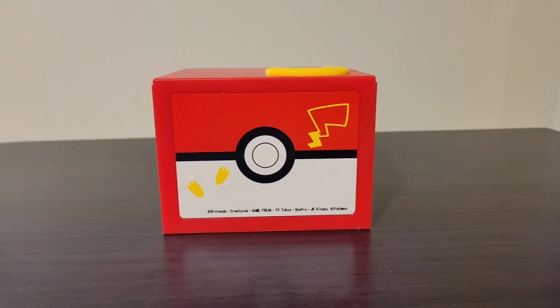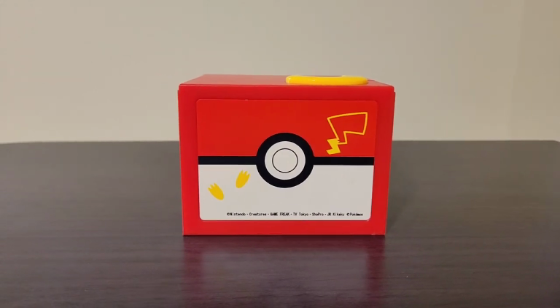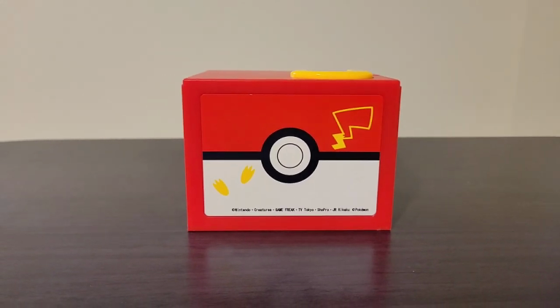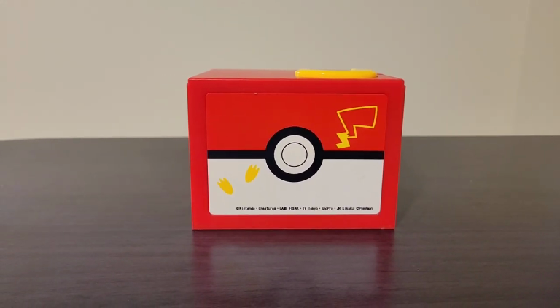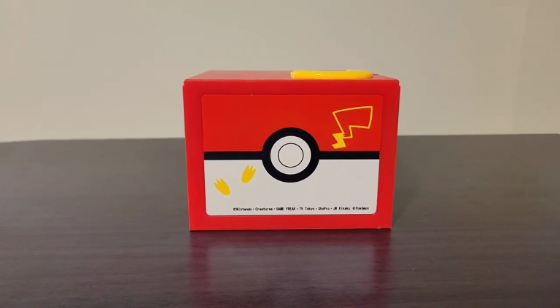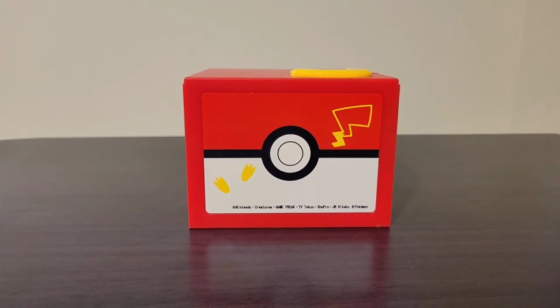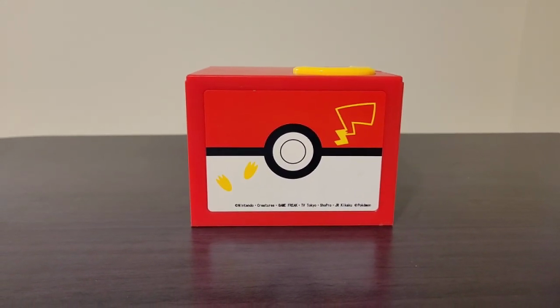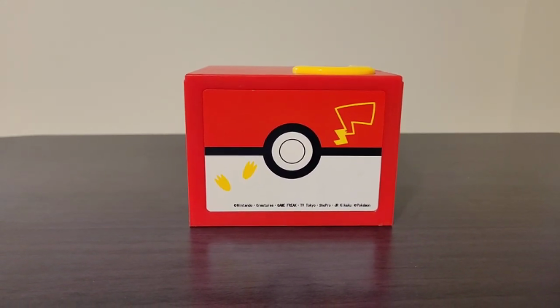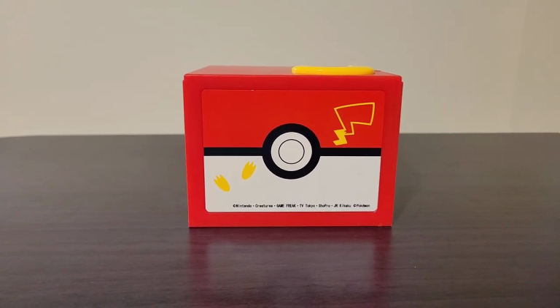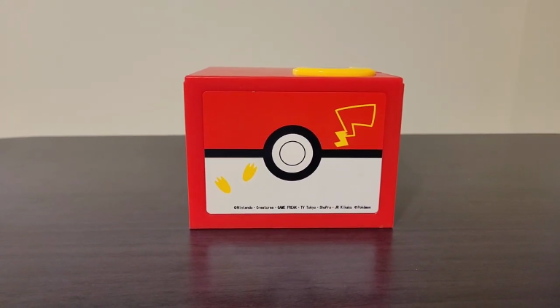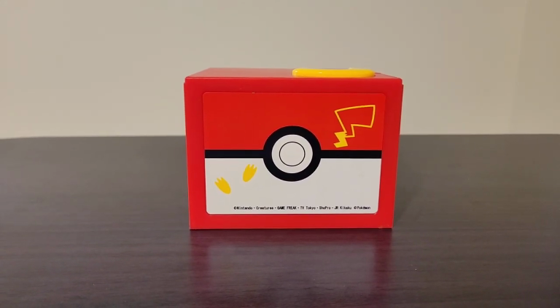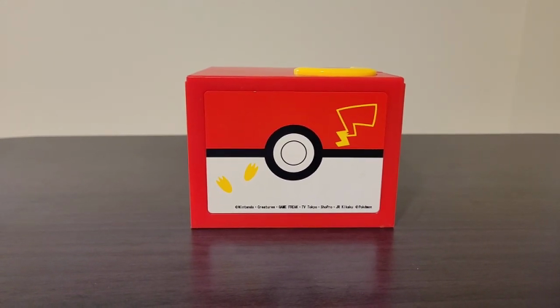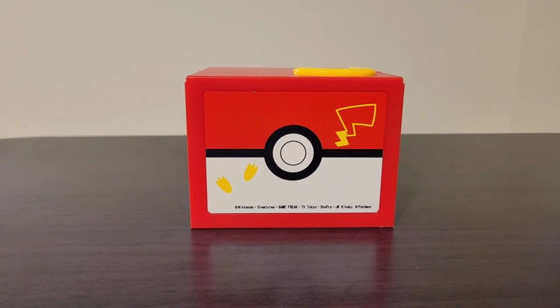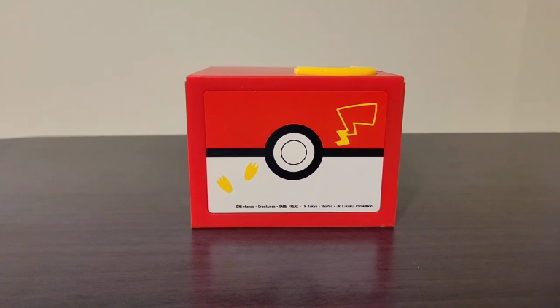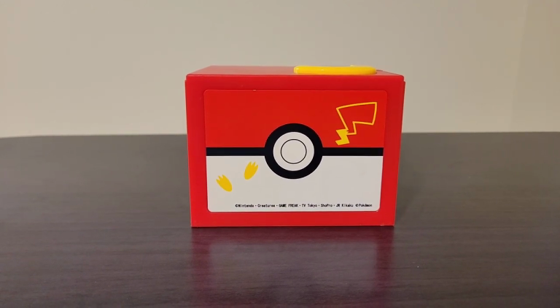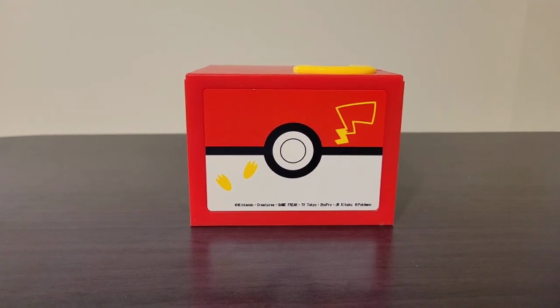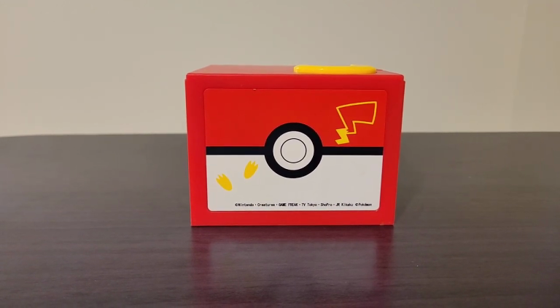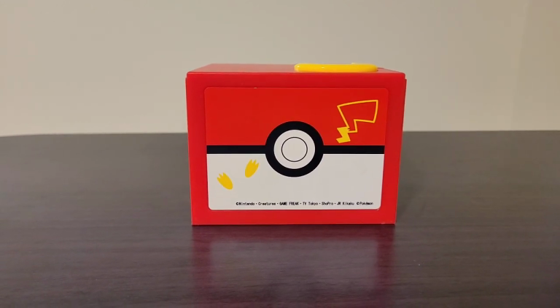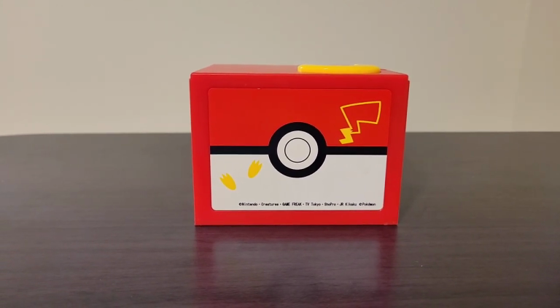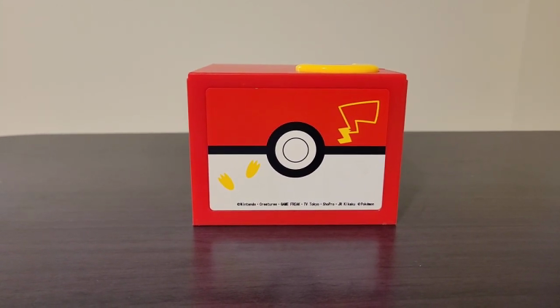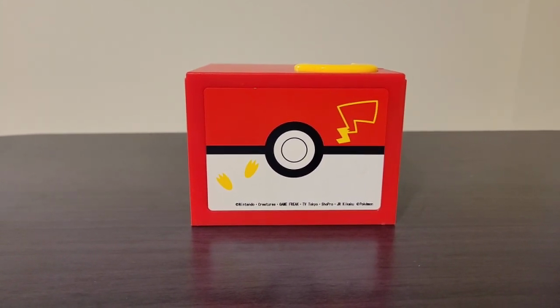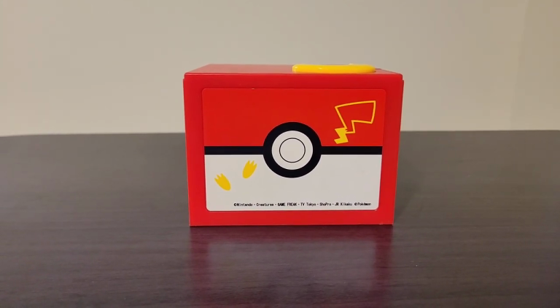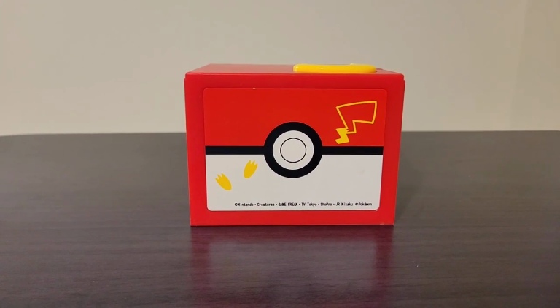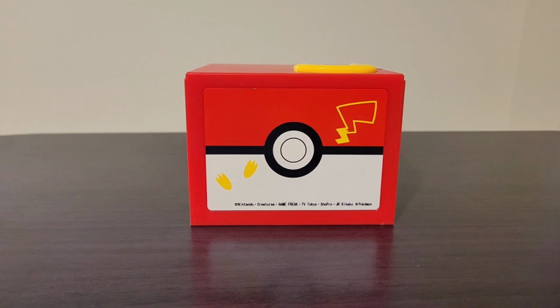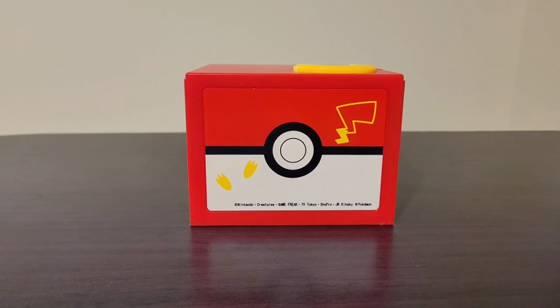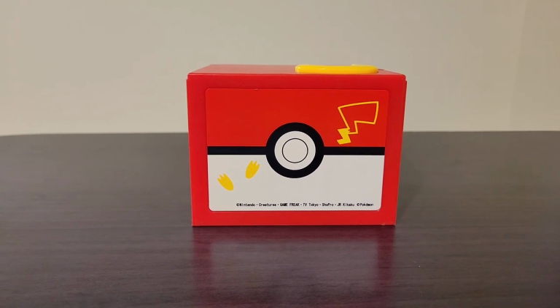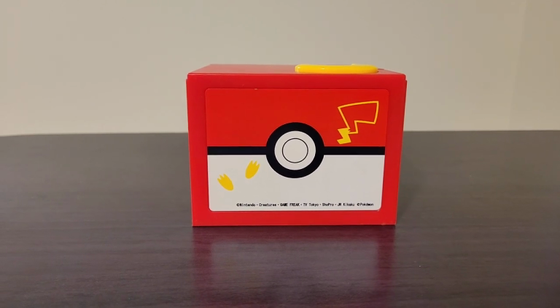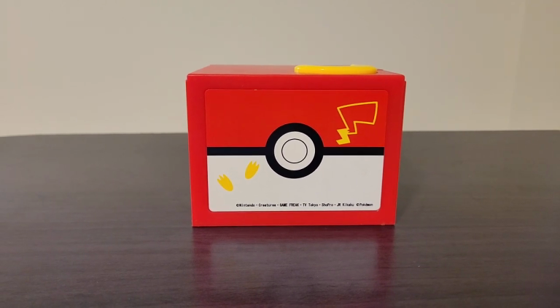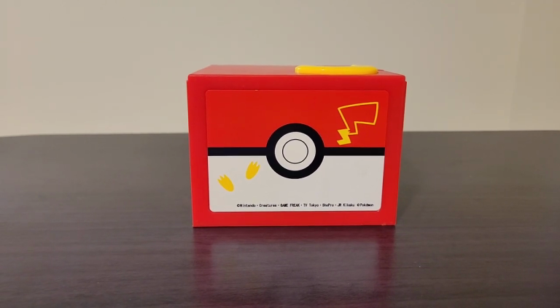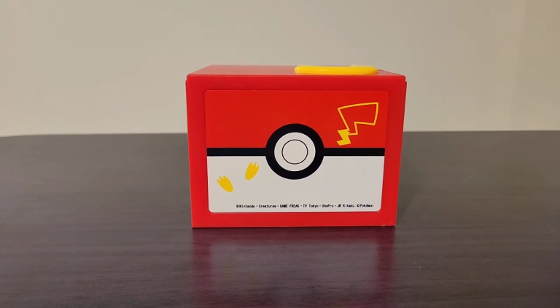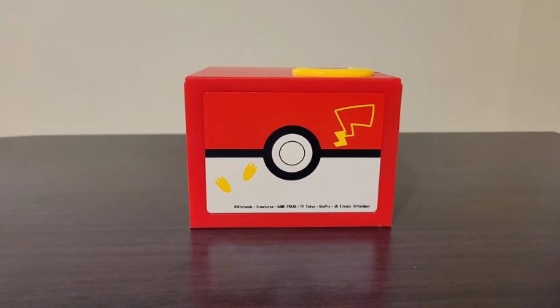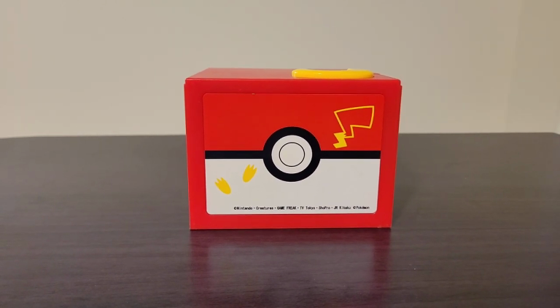This is the Pikachu coin box, which I got for my six-year-old son. He loves anything Pokemon and anything Pikachu, so he is absolutely thrilled to have this. Let me show you why he loves it so much.